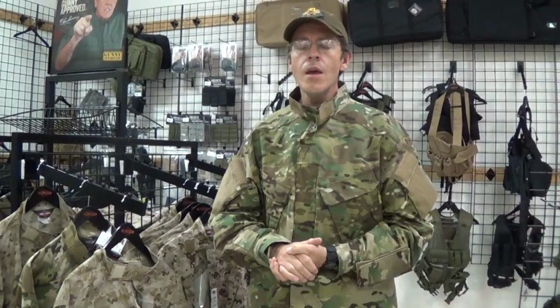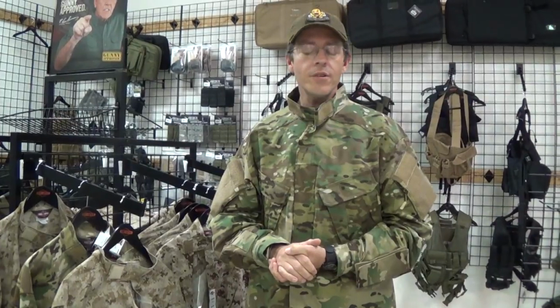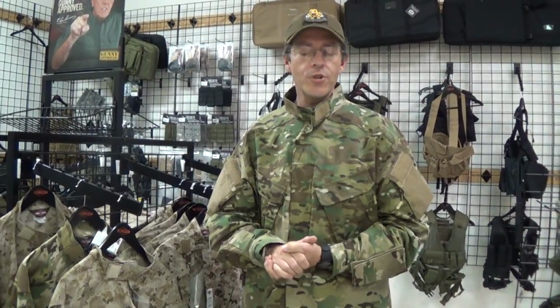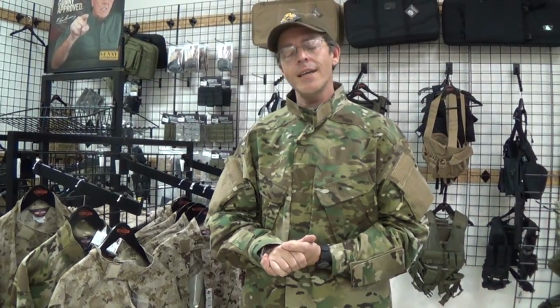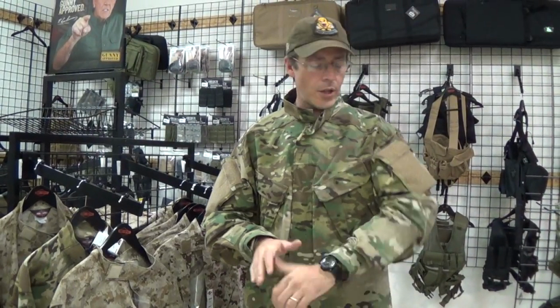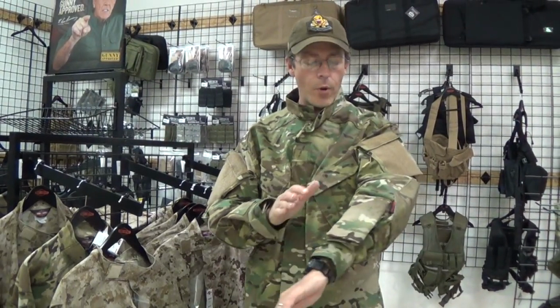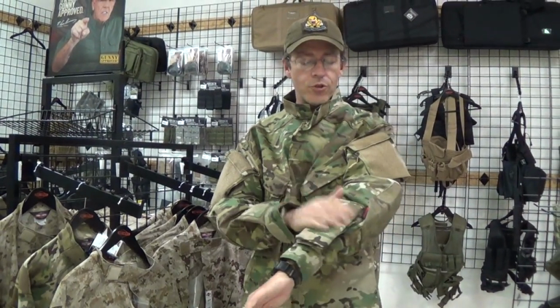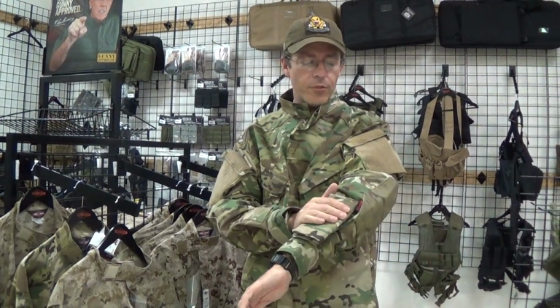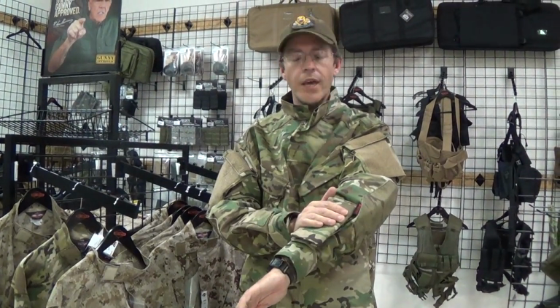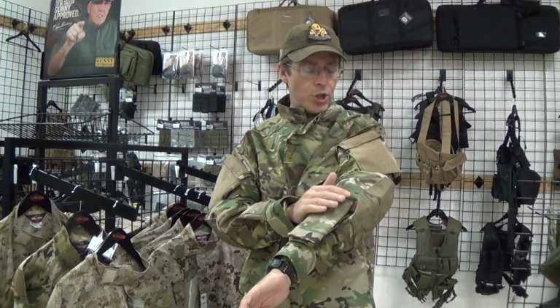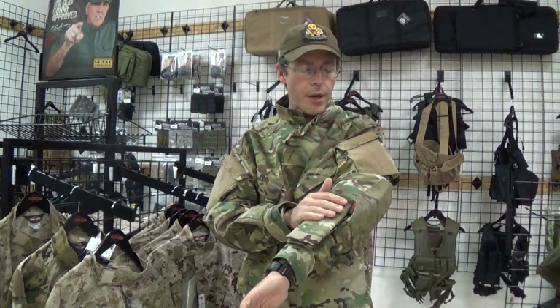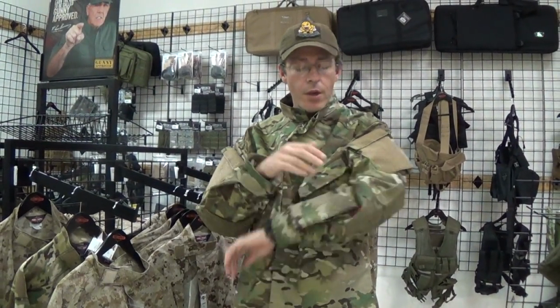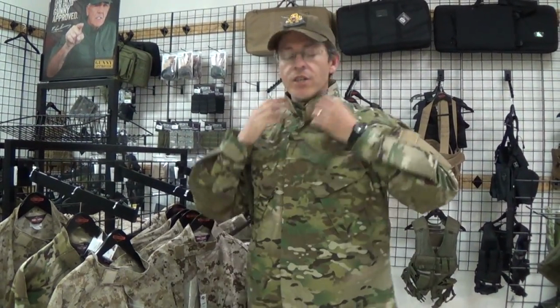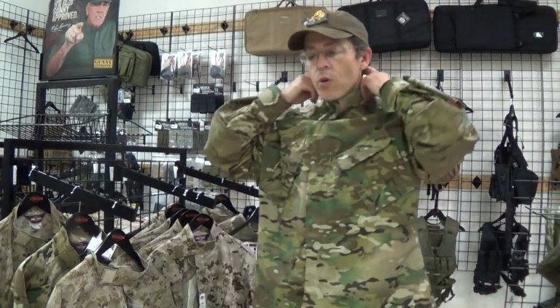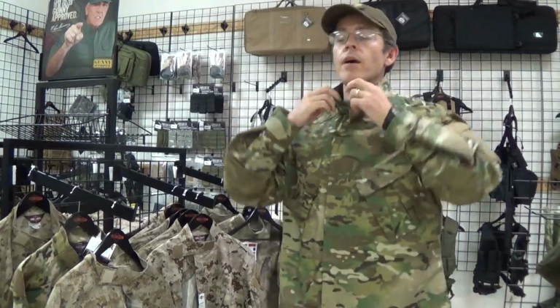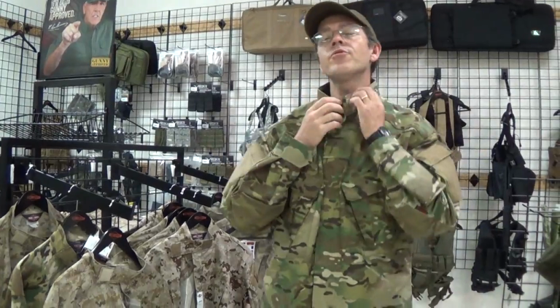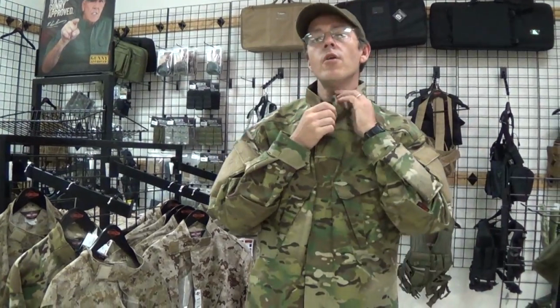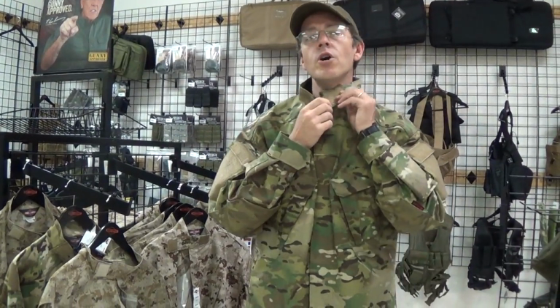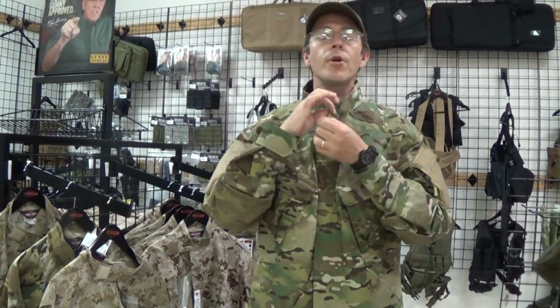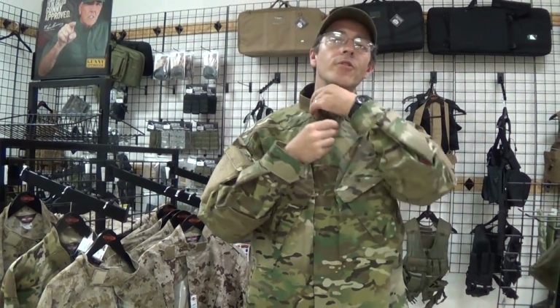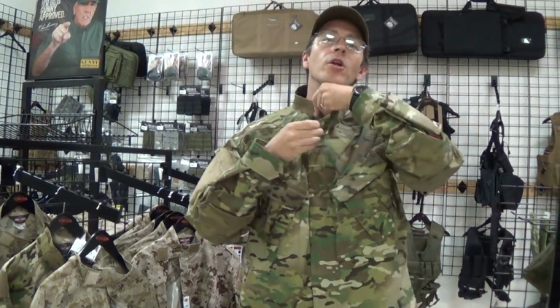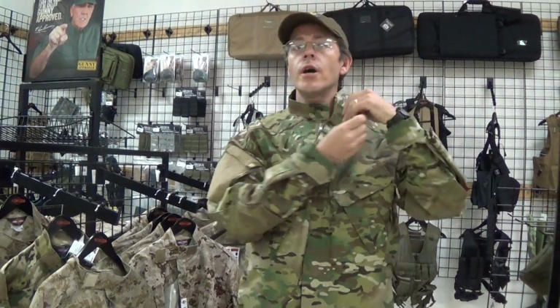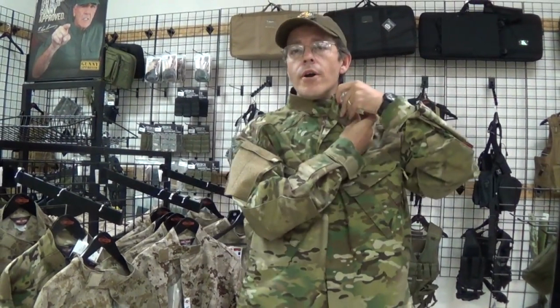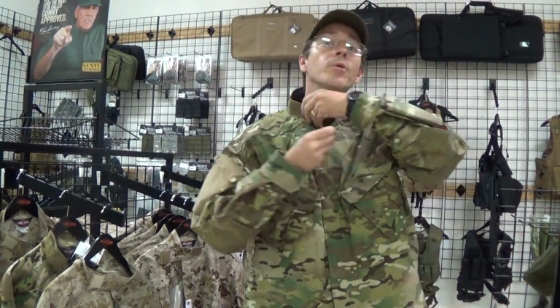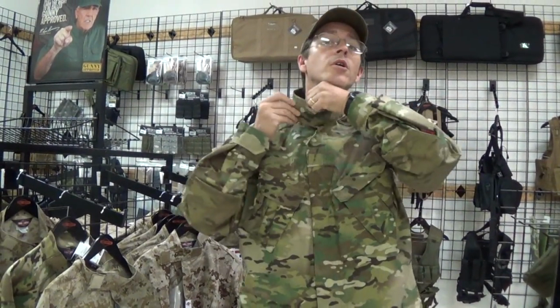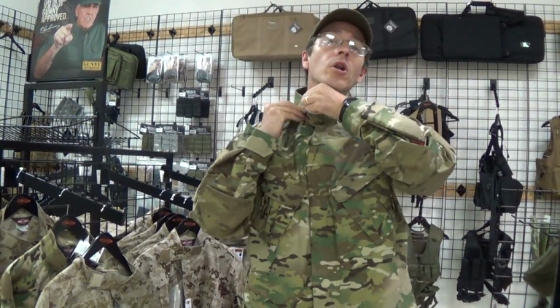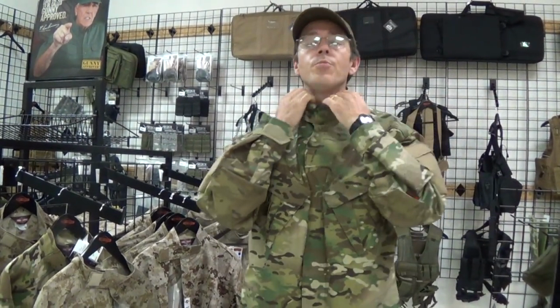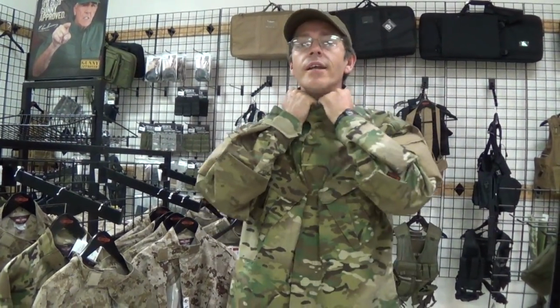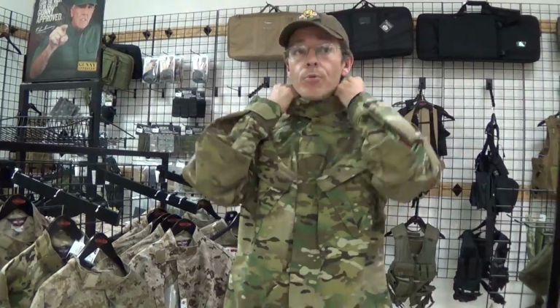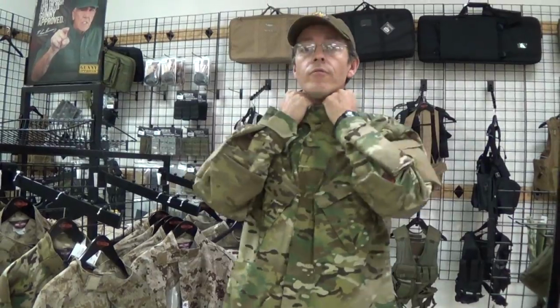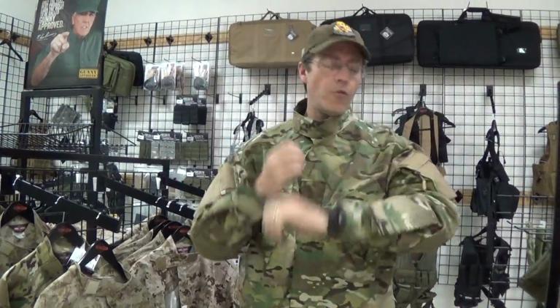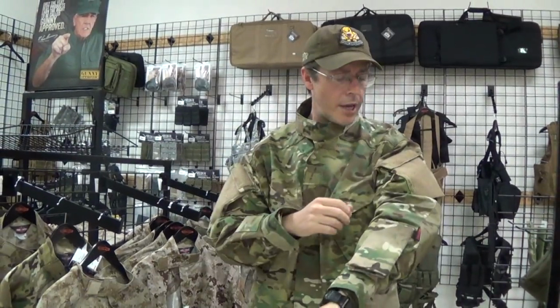Hi, this is Ed with GI Tactical and I'm wearing the True Specs Multicam Shirt here. It's actually quite comfortable. Starting off on the top, you've got a mandarin collar. You can either wear it open or closed to prevent any debris from falling in.